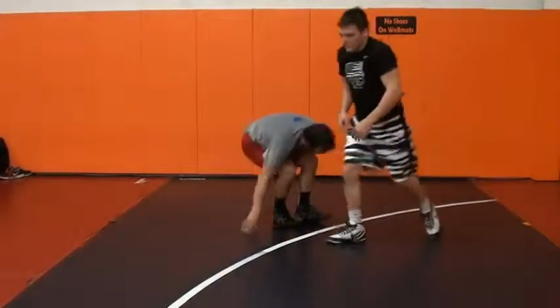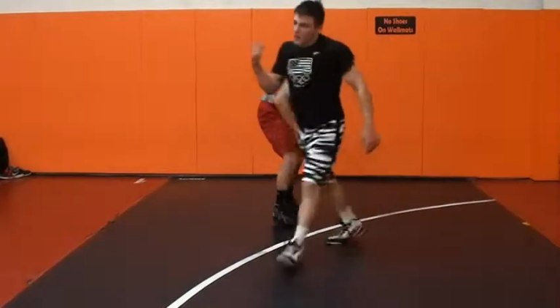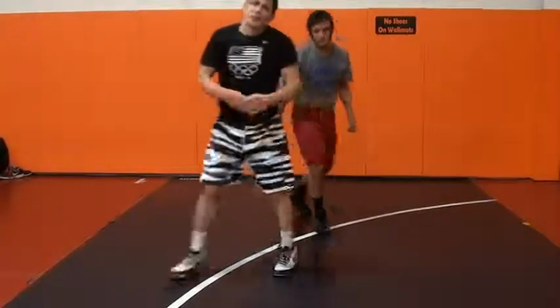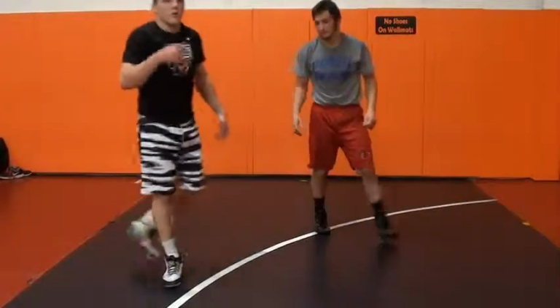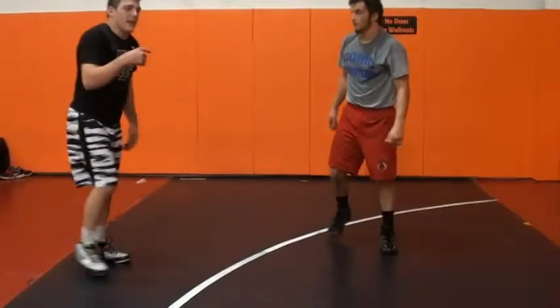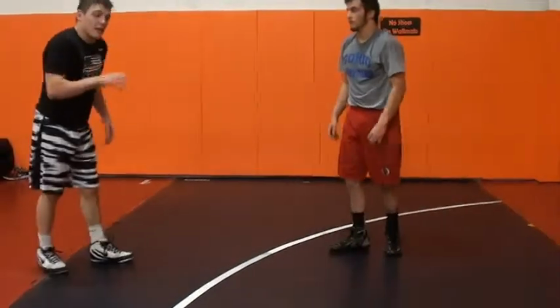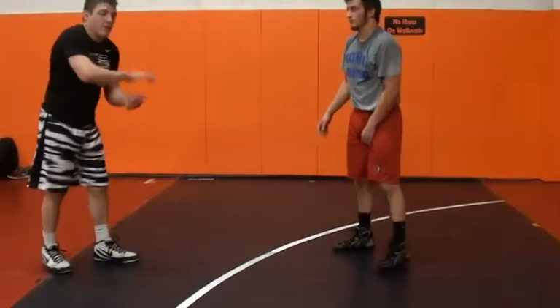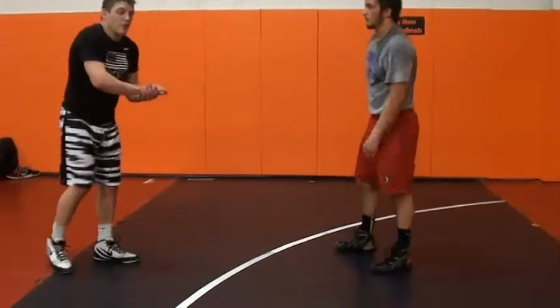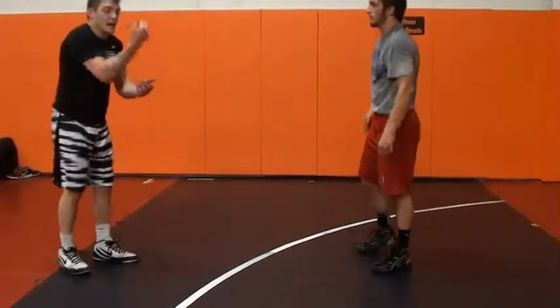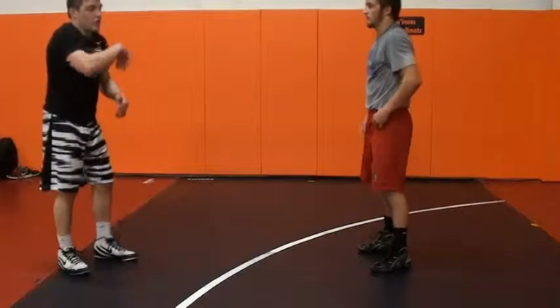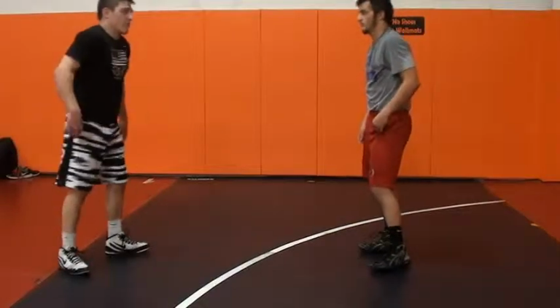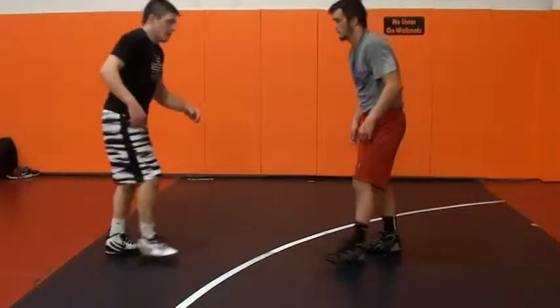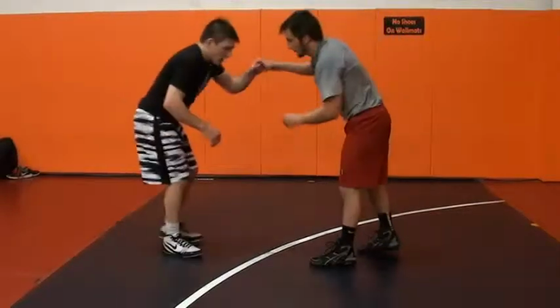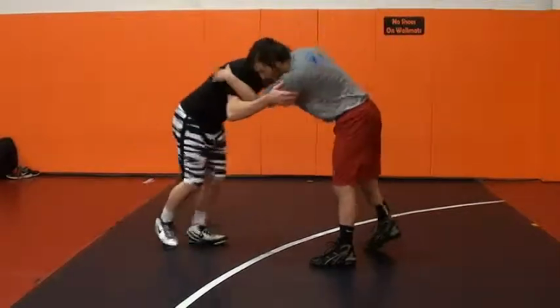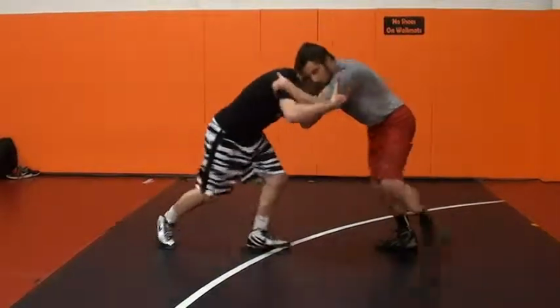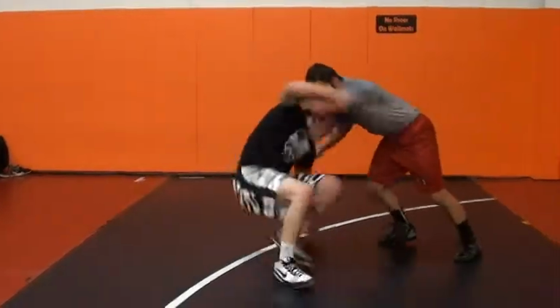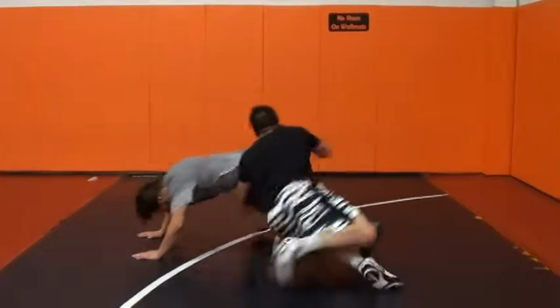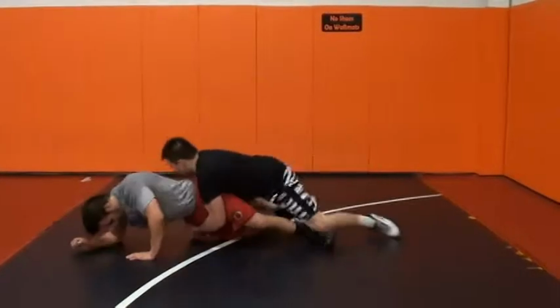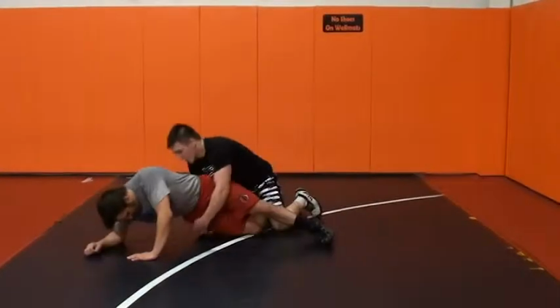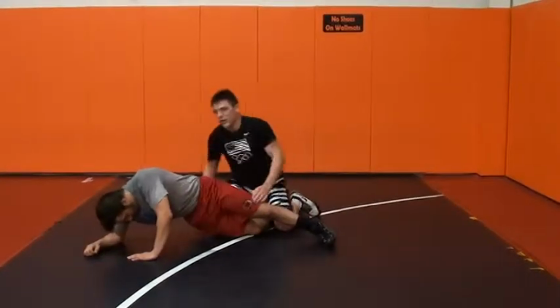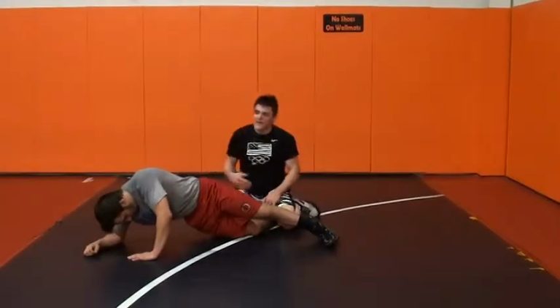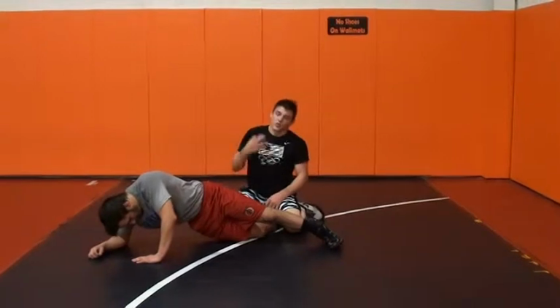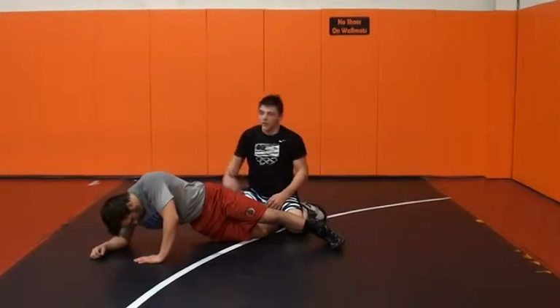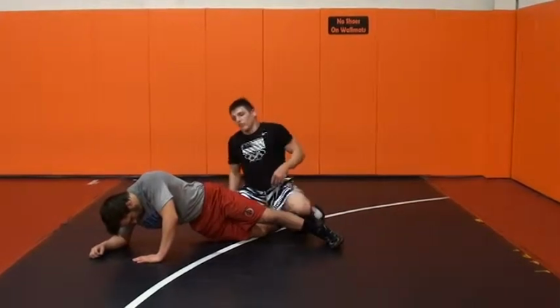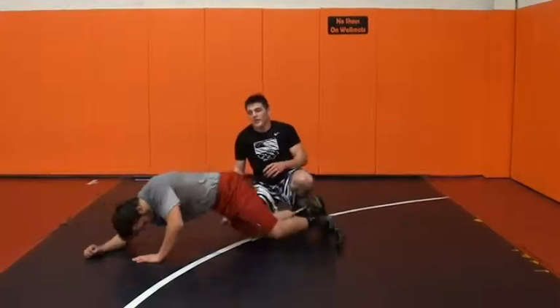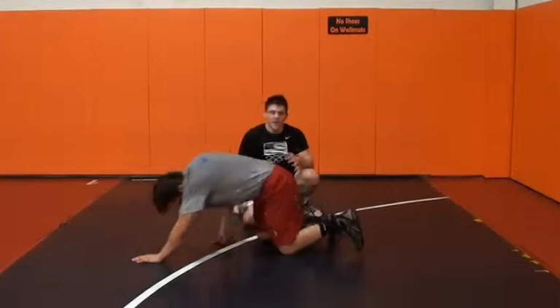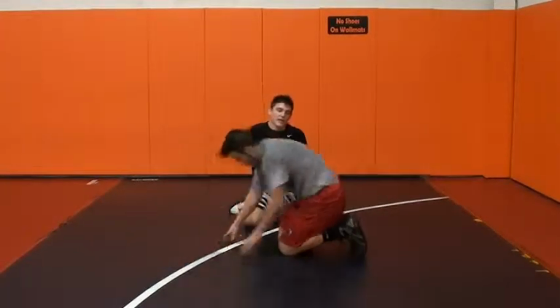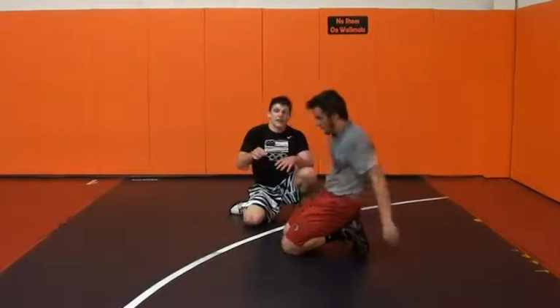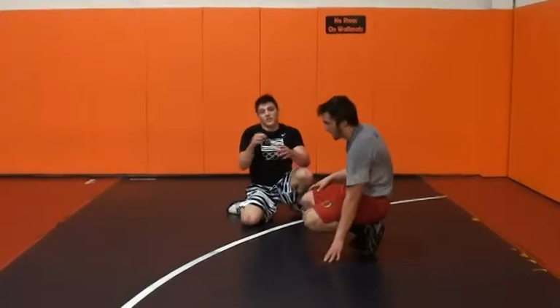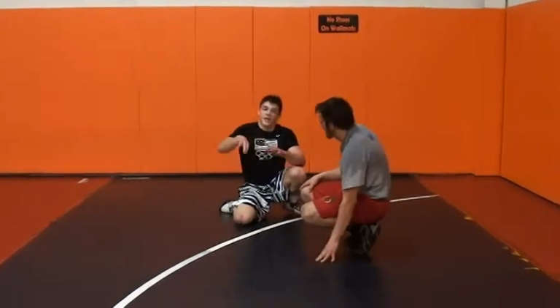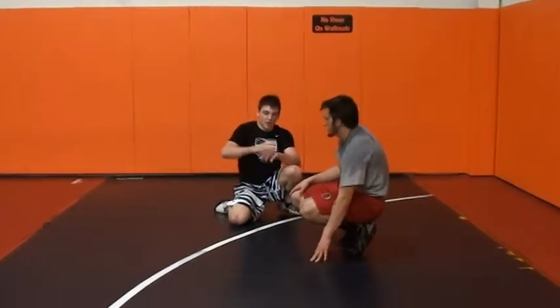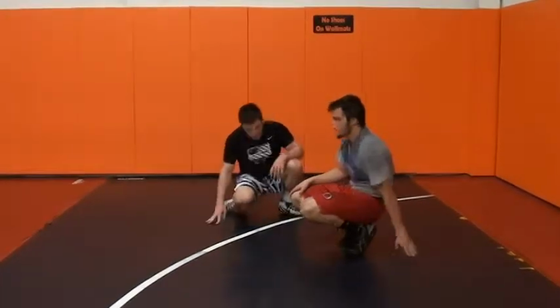In a match, when you hit it really quick, the guy might fall to the mat and you can just cover. That's how it looks at real, full speed. The guy will just fall to the mat and you'll cover.